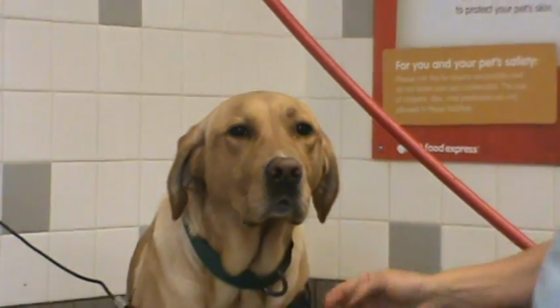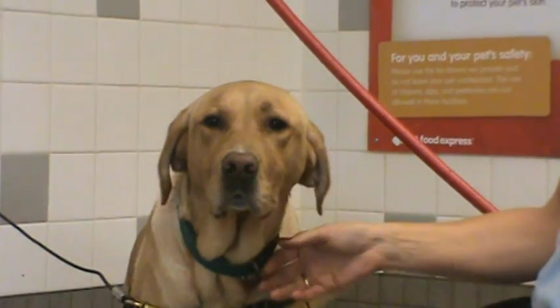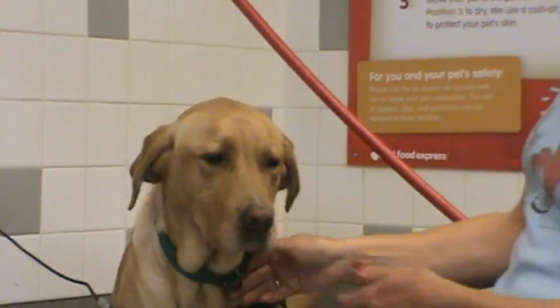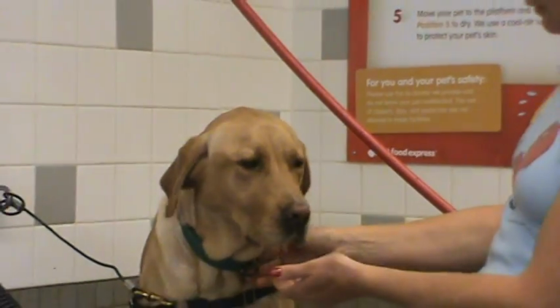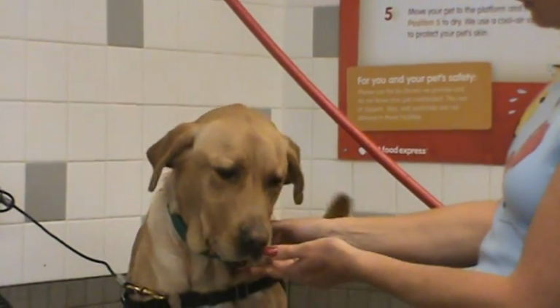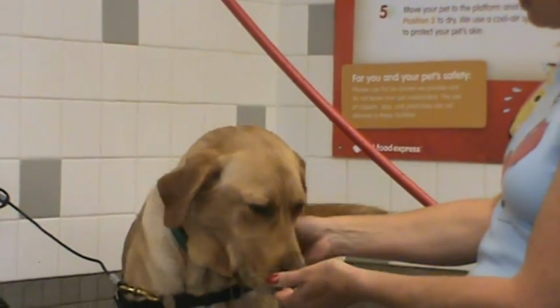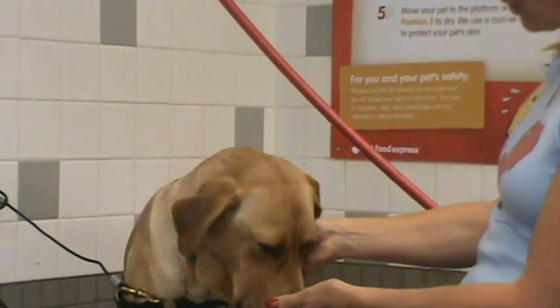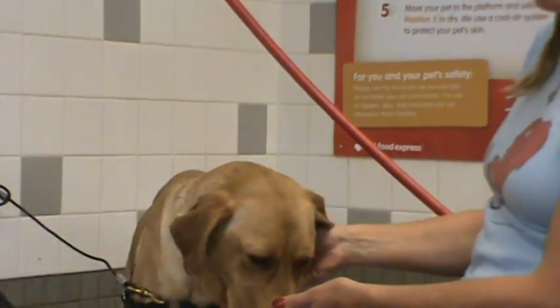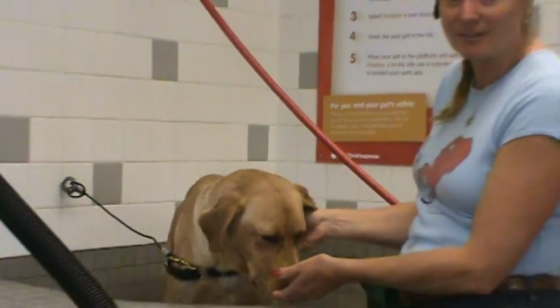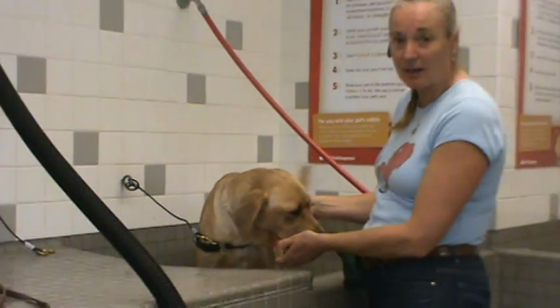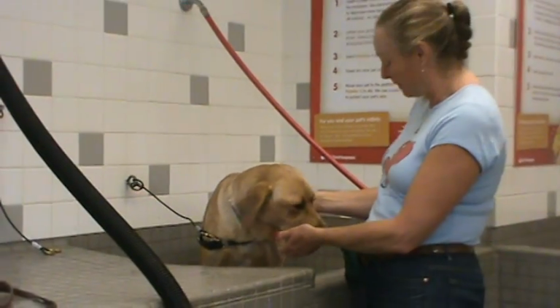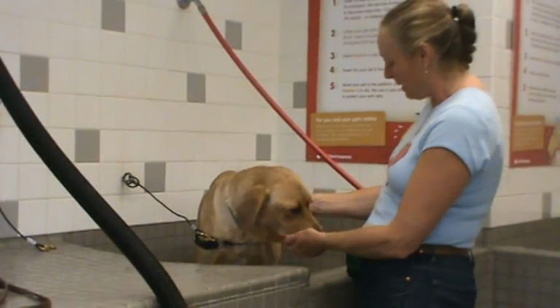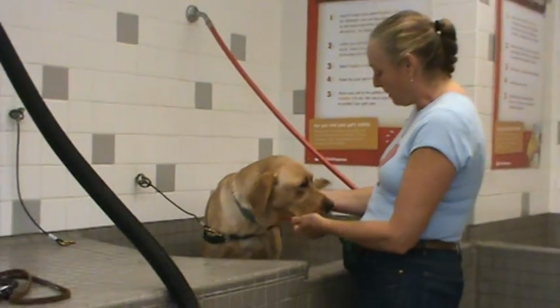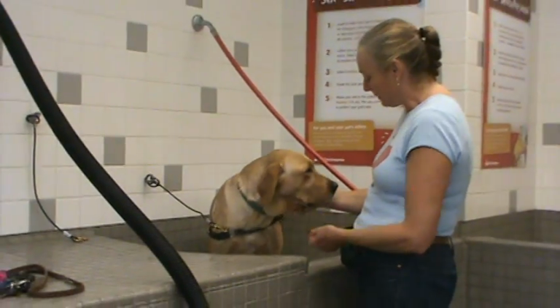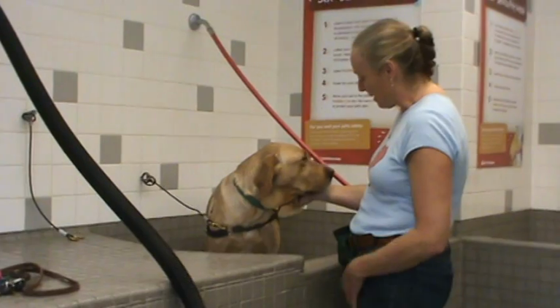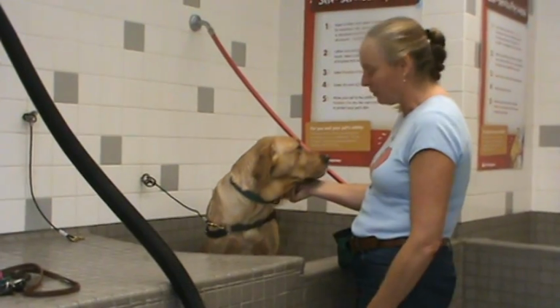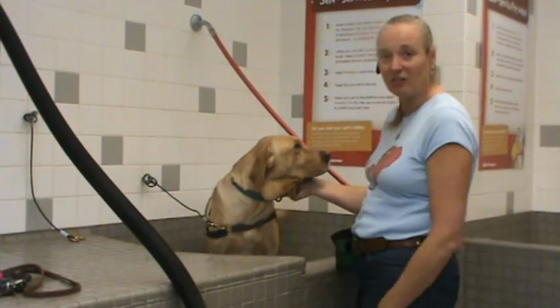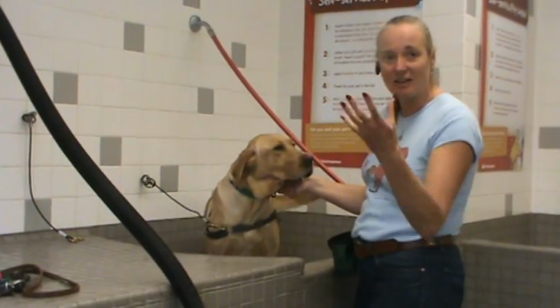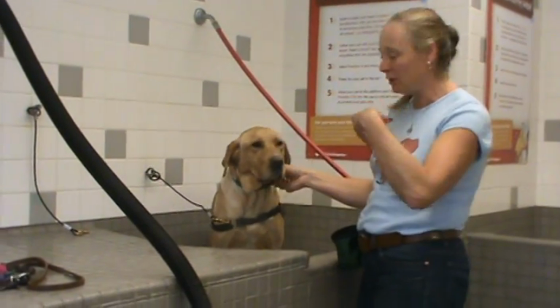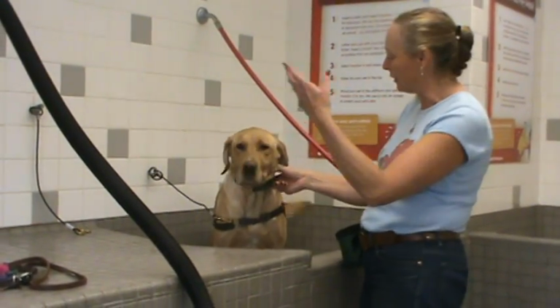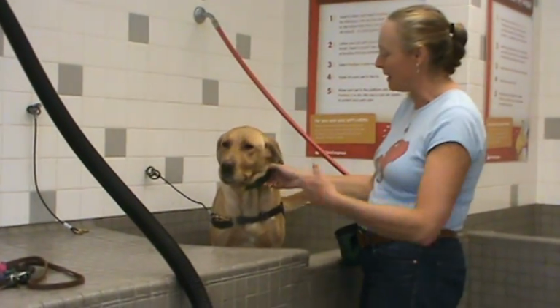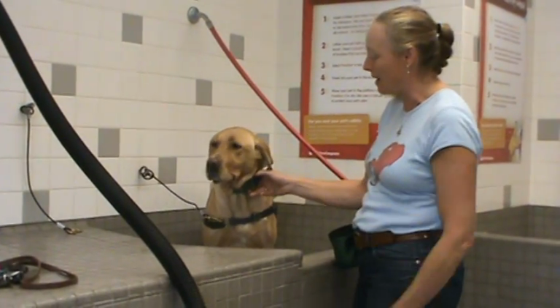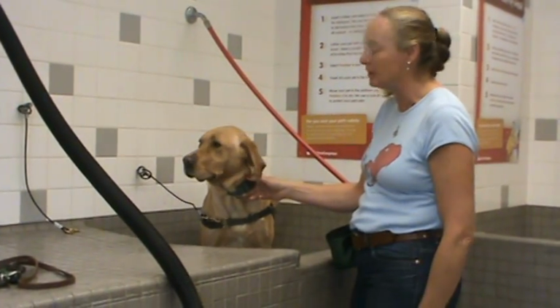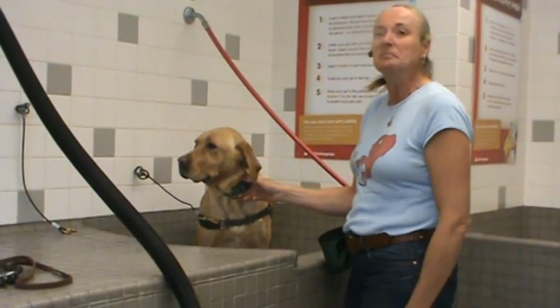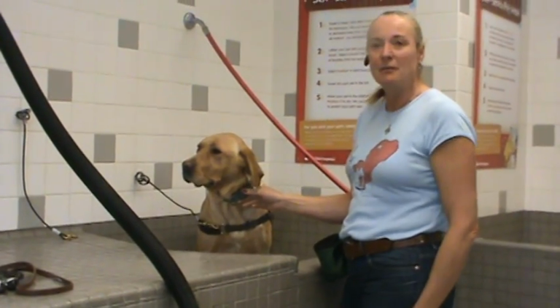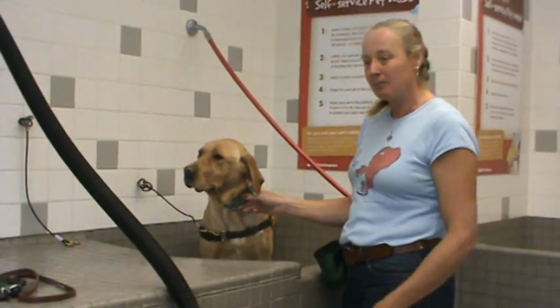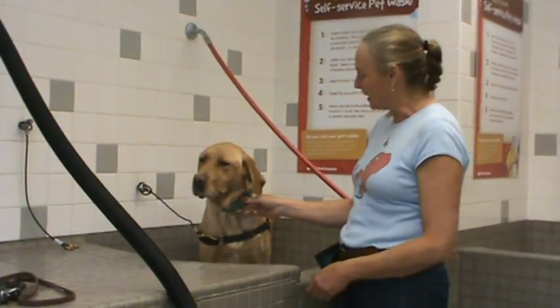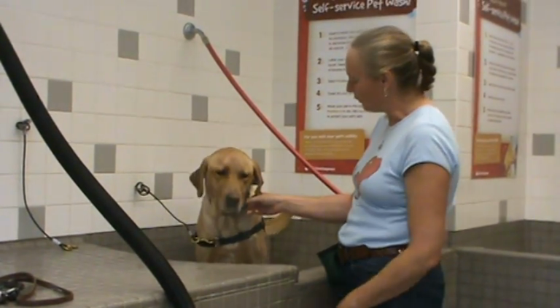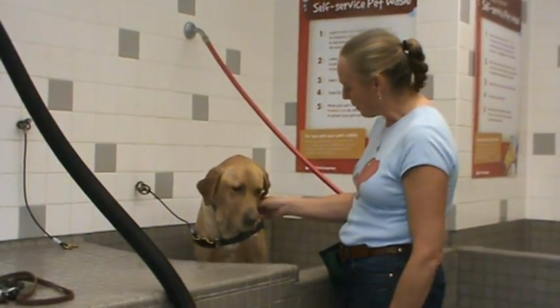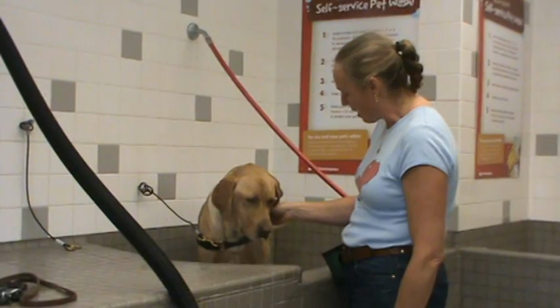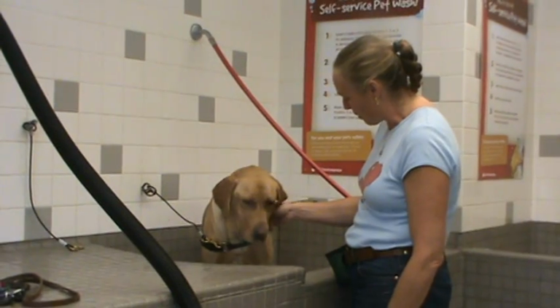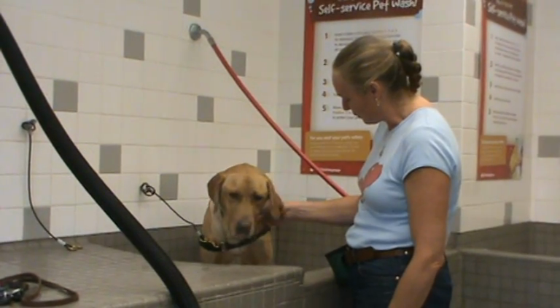Her mouth is closed, so she's perhaps not as relaxed as we'd like her to be. But she's just sussing it, you know, sussing the environment, sniffing, getting used to what we are and what we're doing.